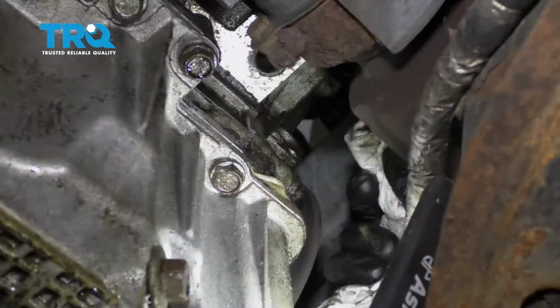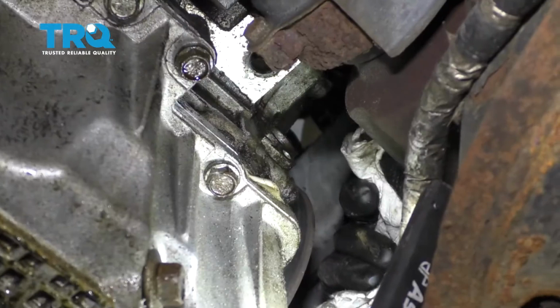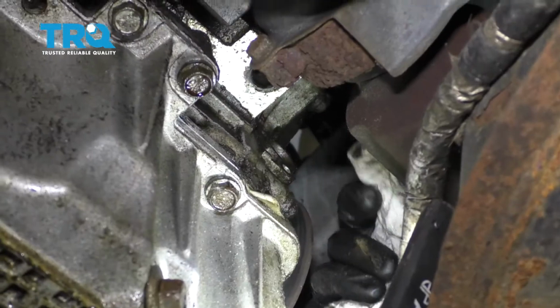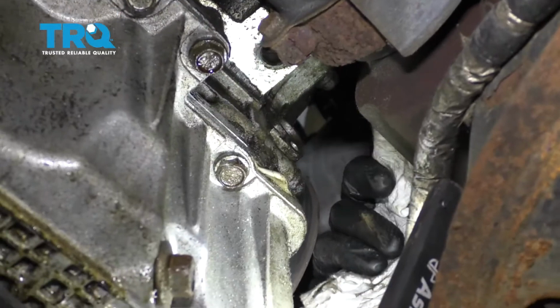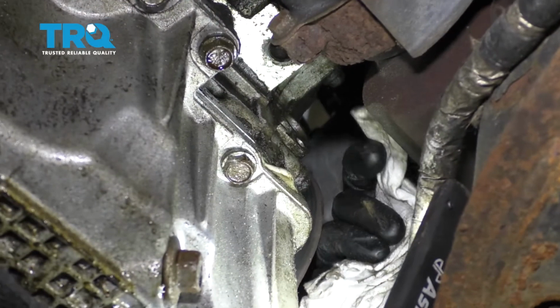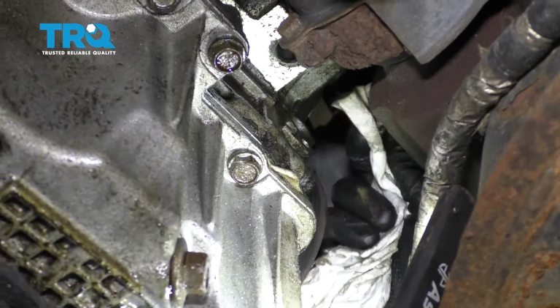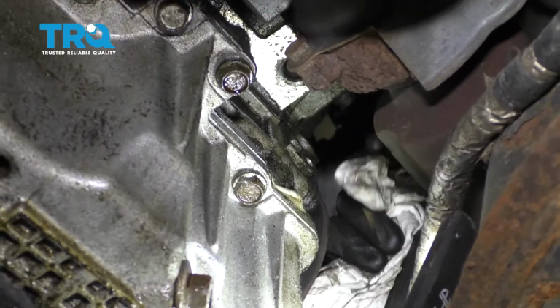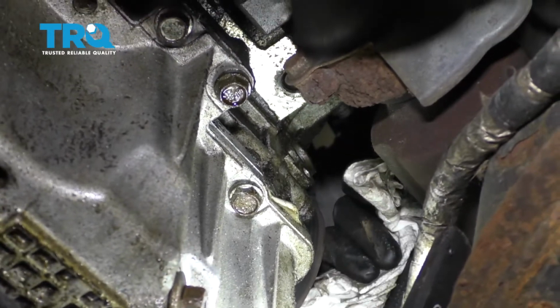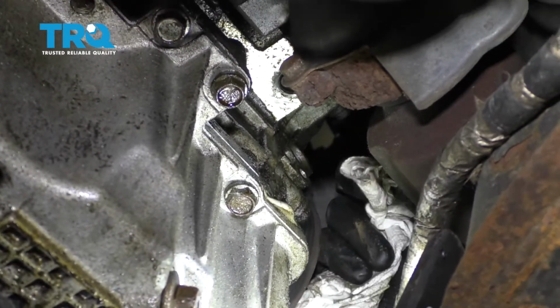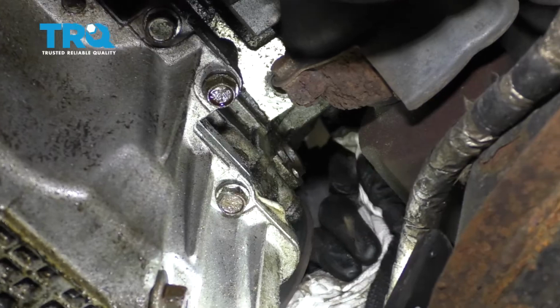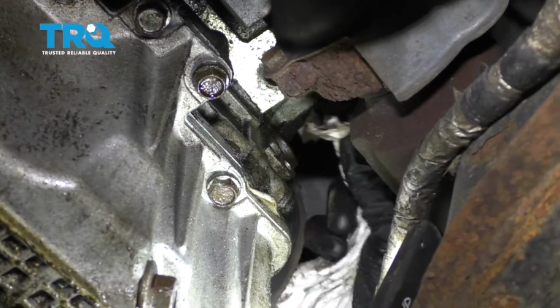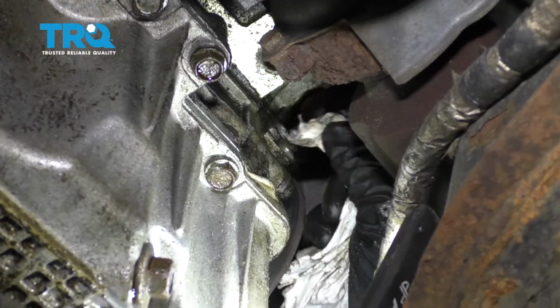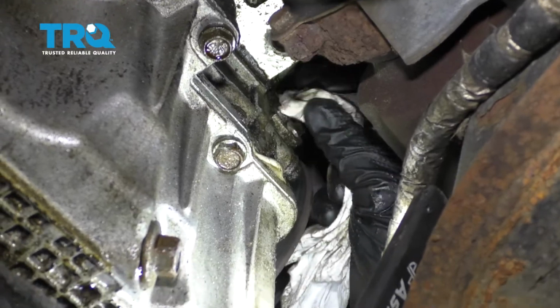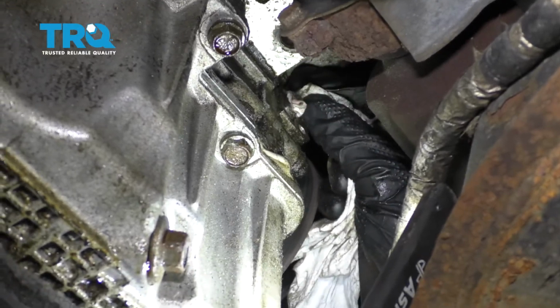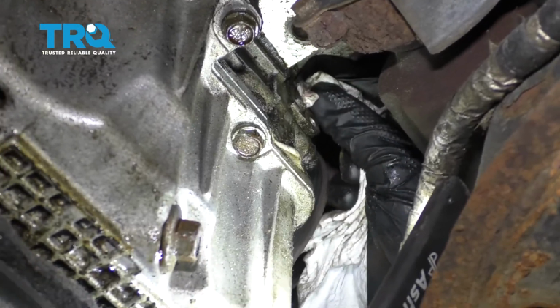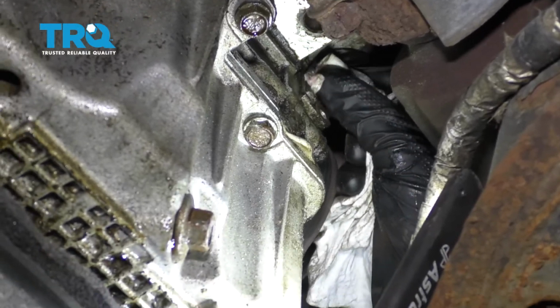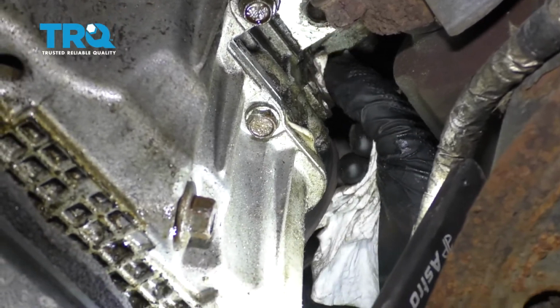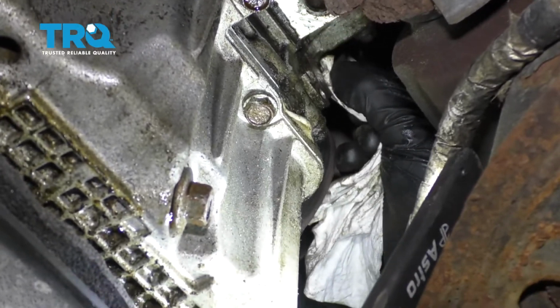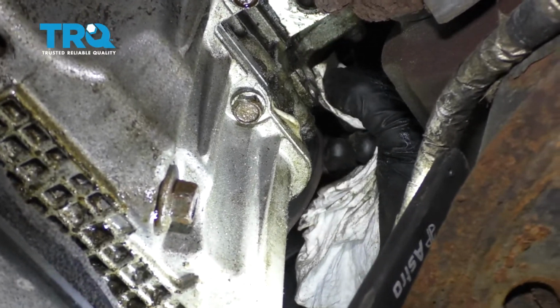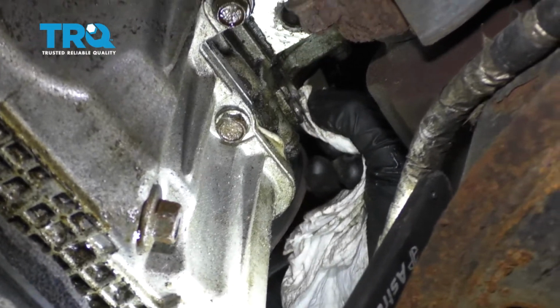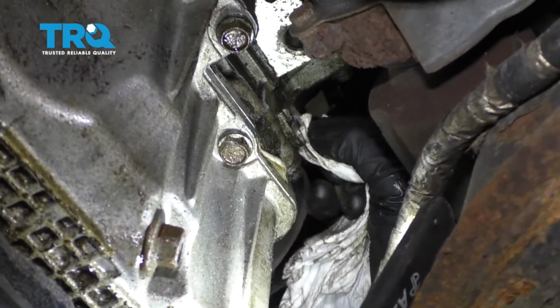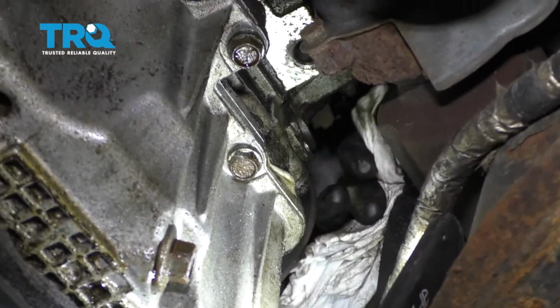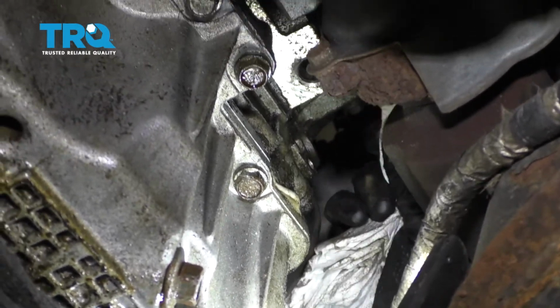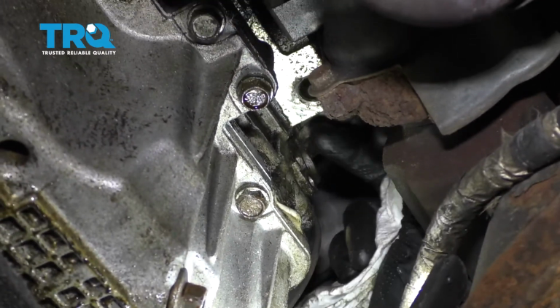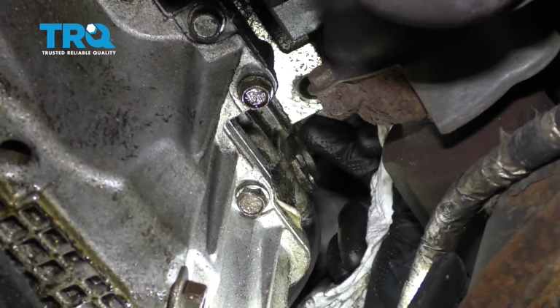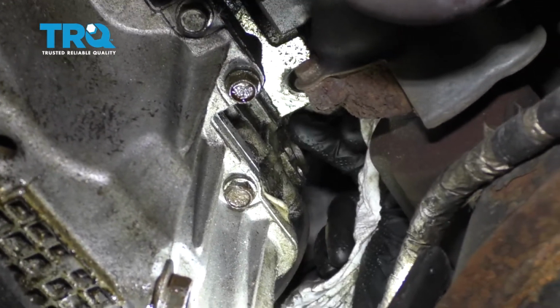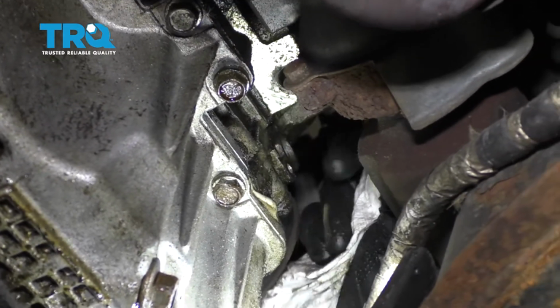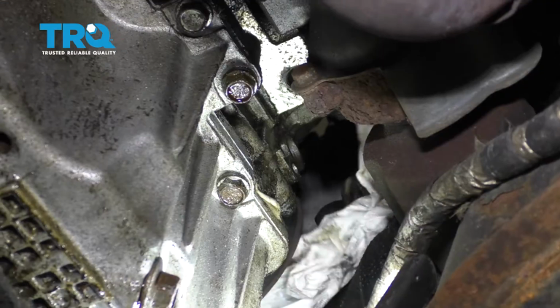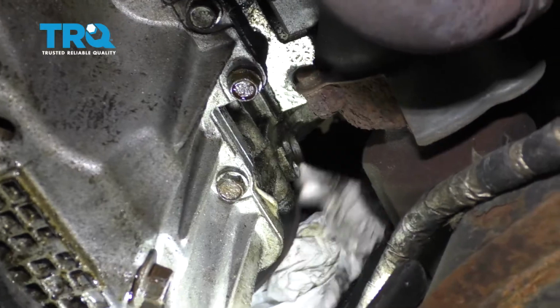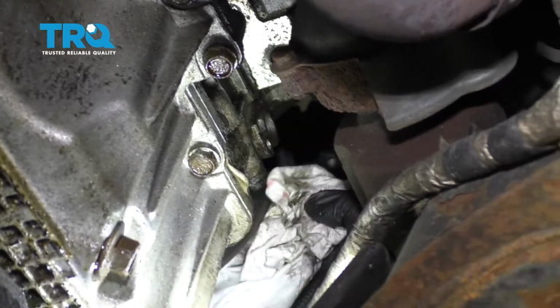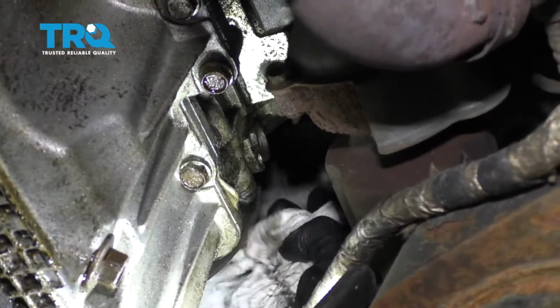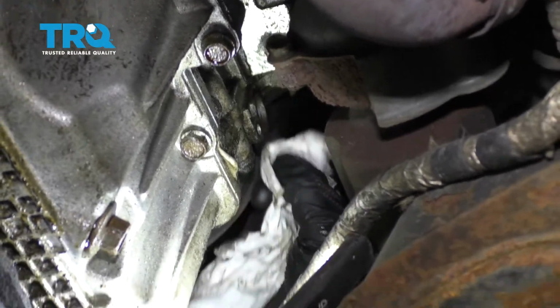Before we can install our brand new sensor, let's go ahead and take a nice rag and we're just gonna try to clean out from around the hole and of course inside the hole. We wanna ensure that none of this debris makes its way into the engine.